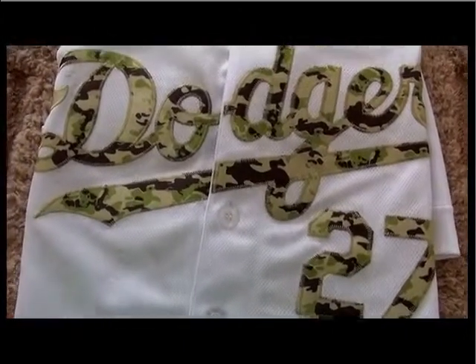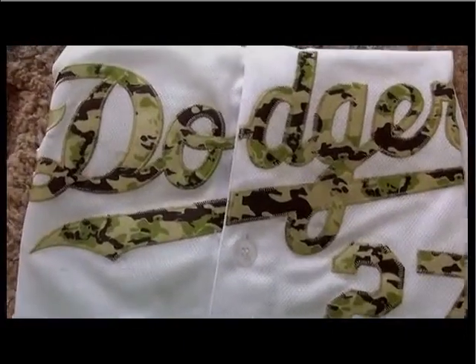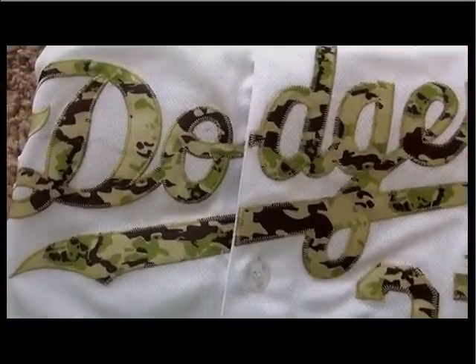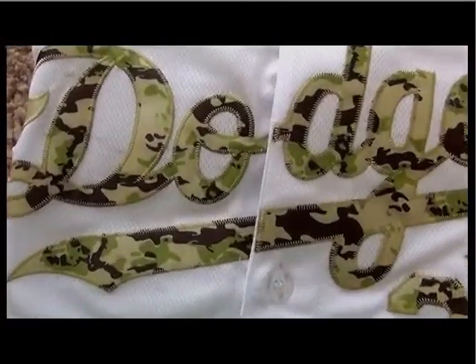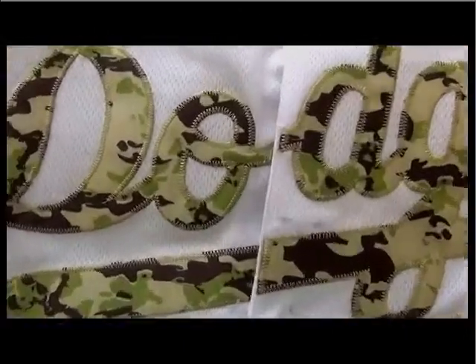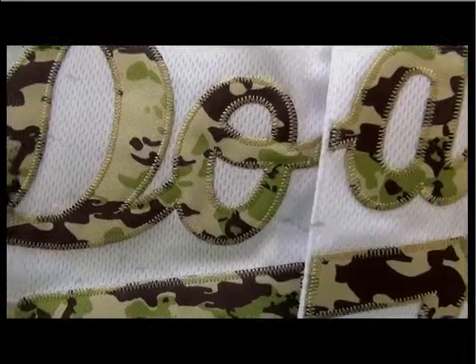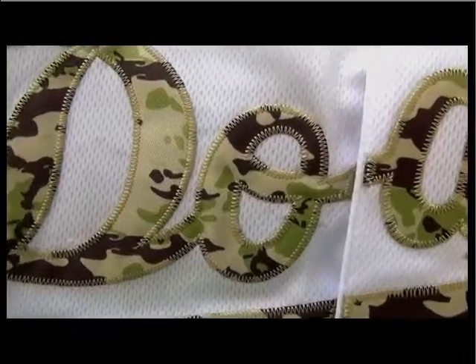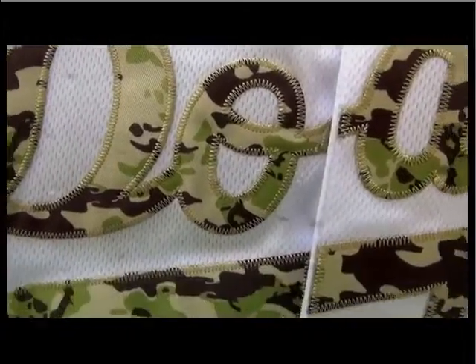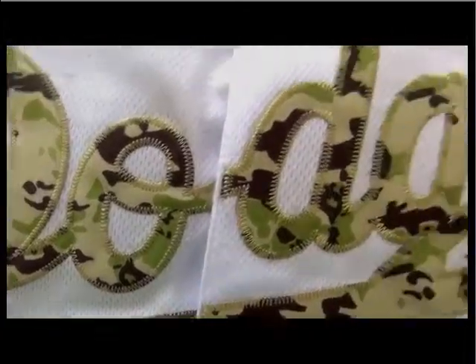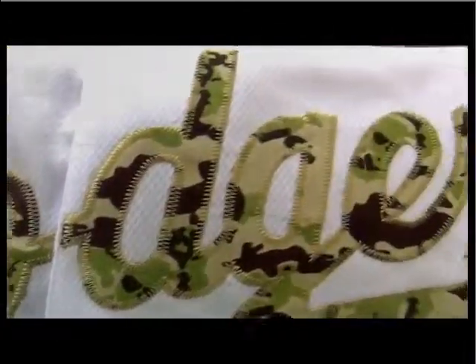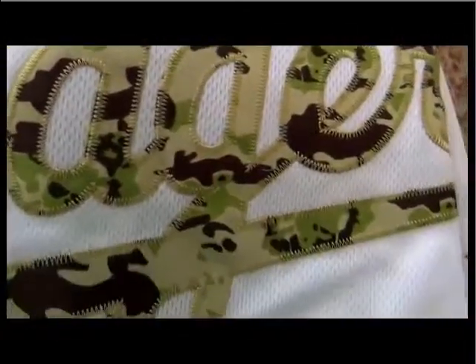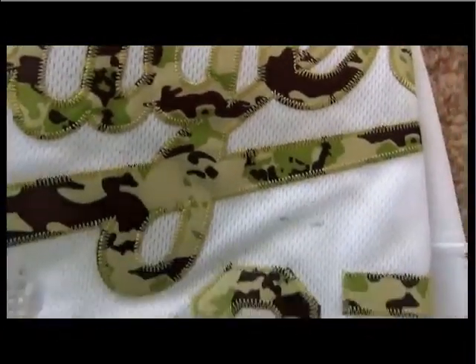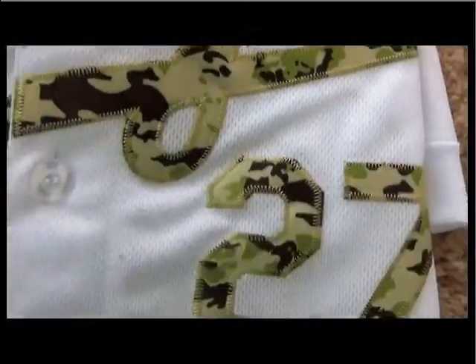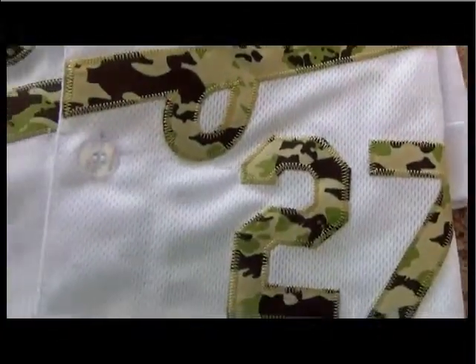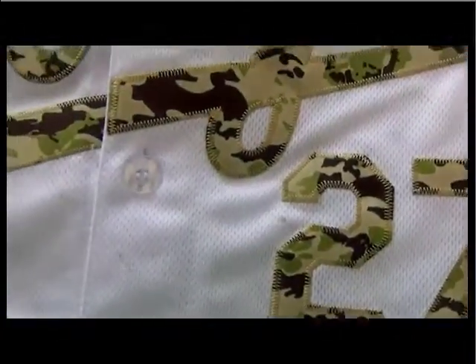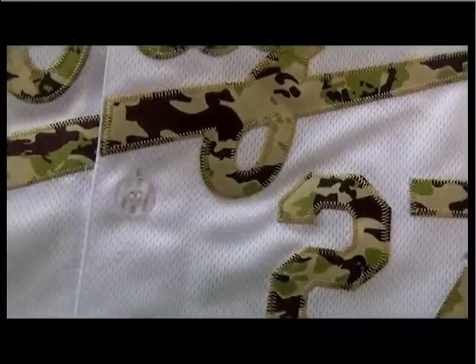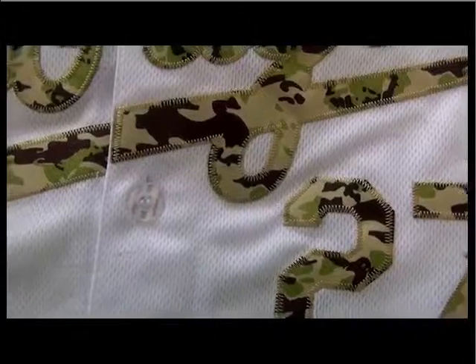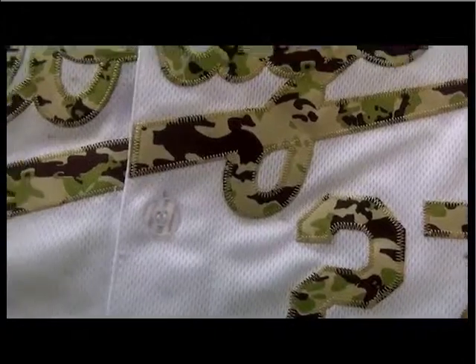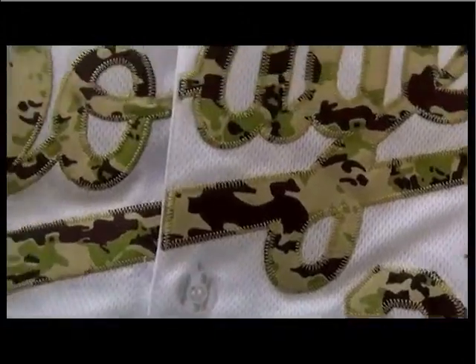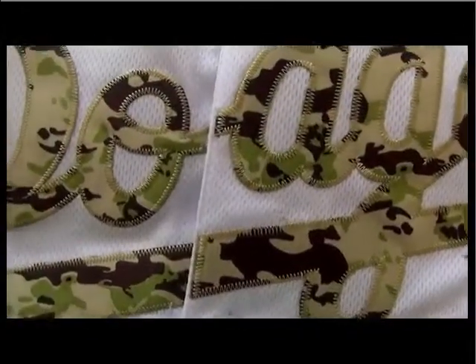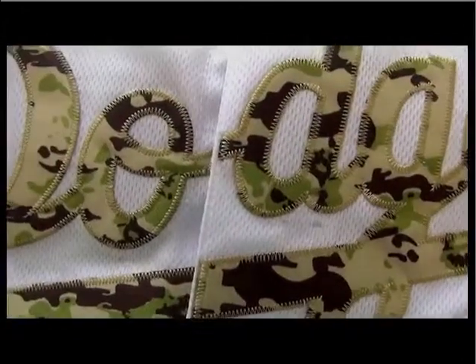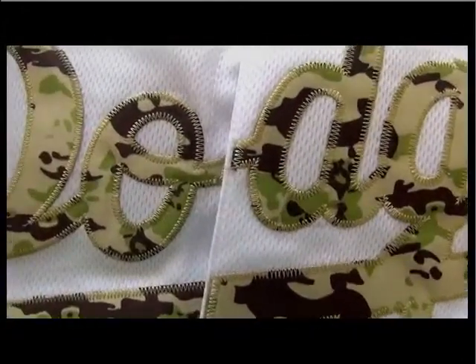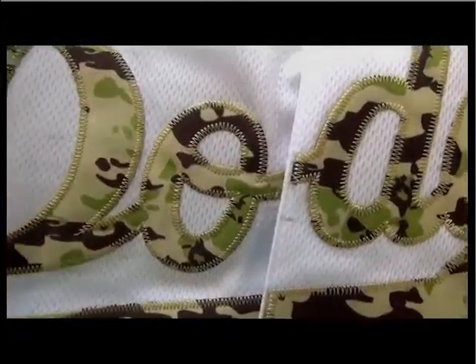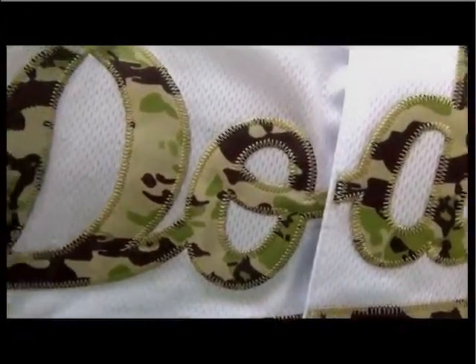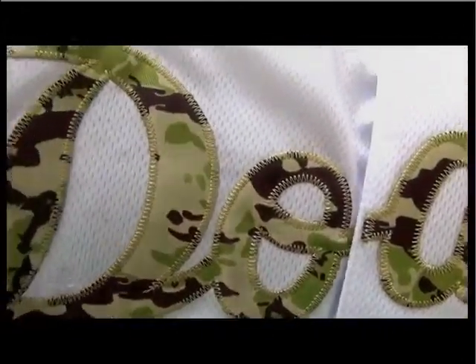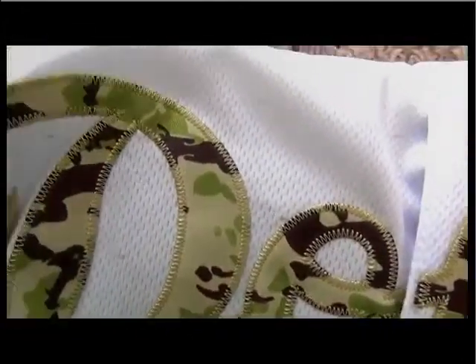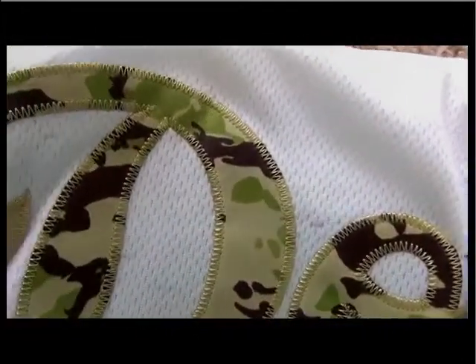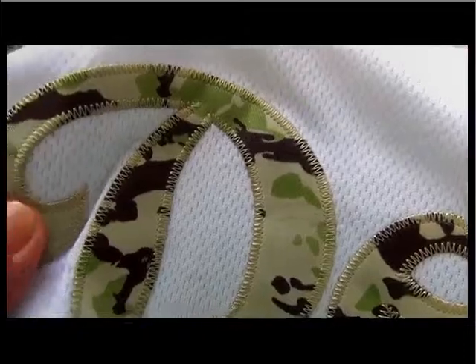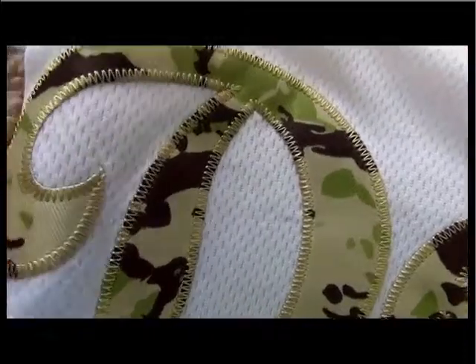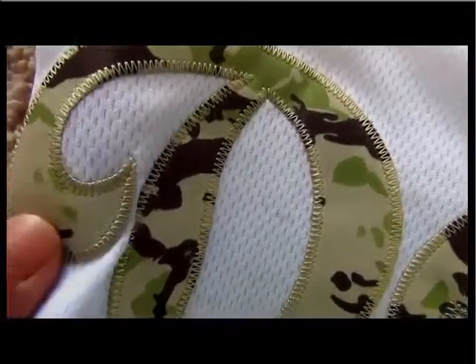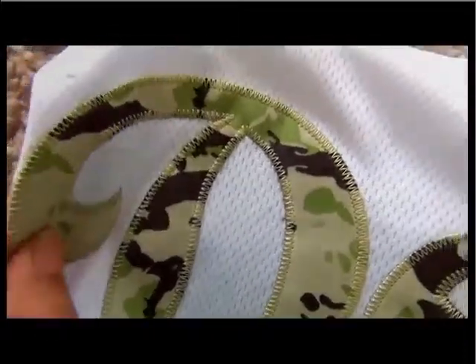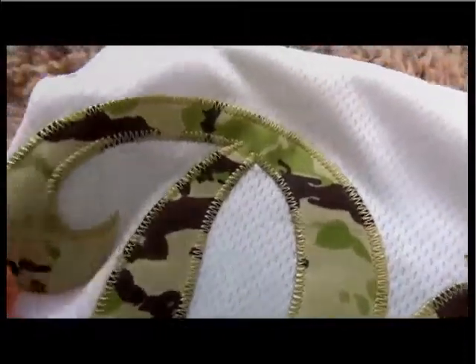This one is just the camouflage type. You will find the design for the Dodgers. The team name here is just special for the camouflage.